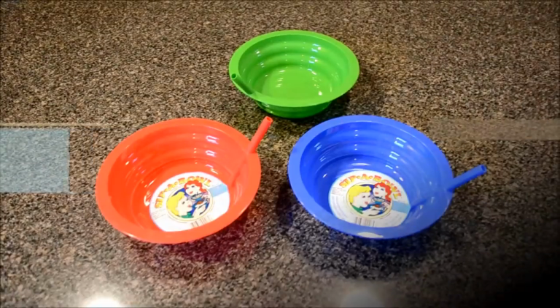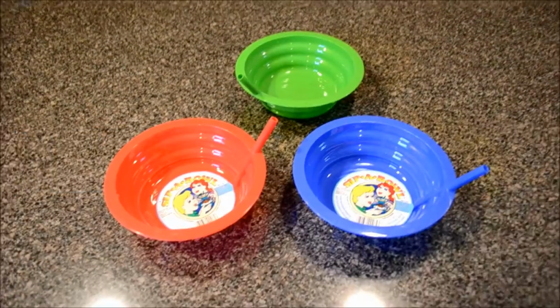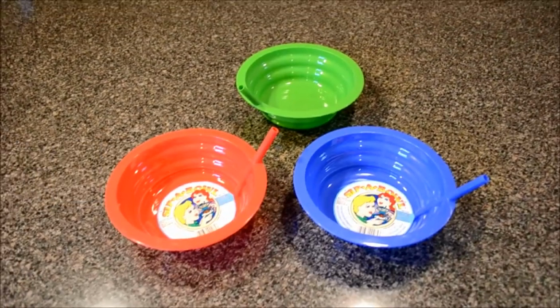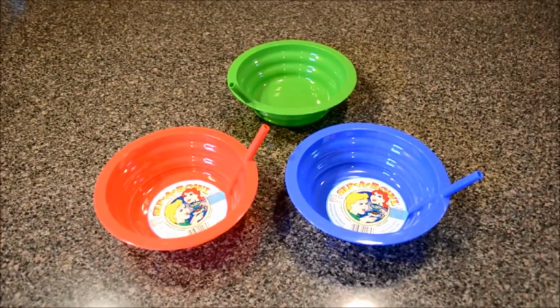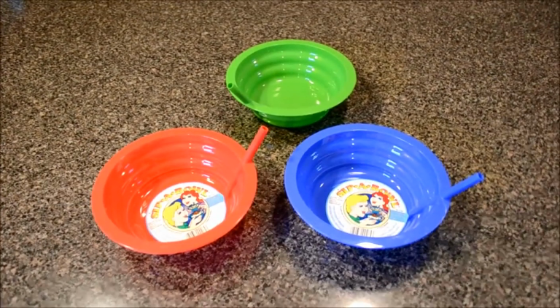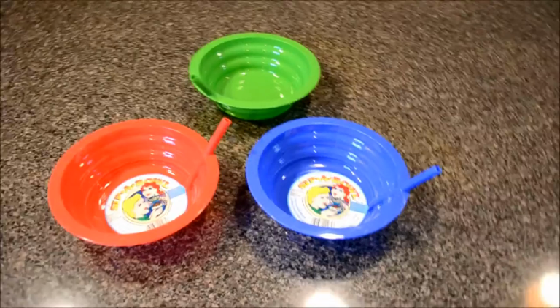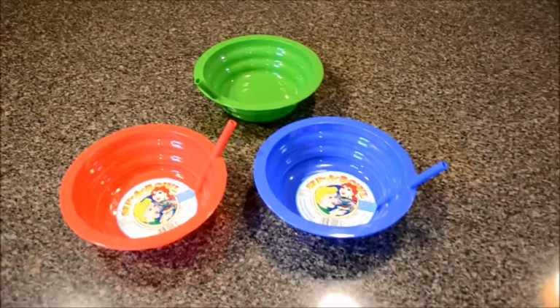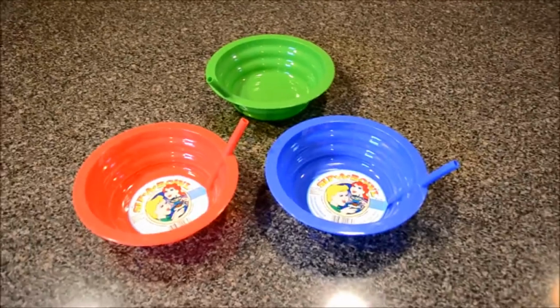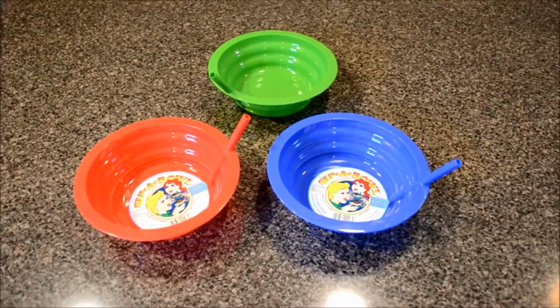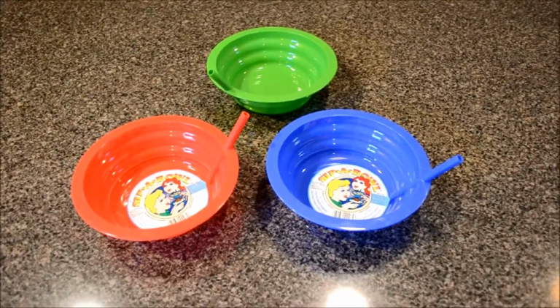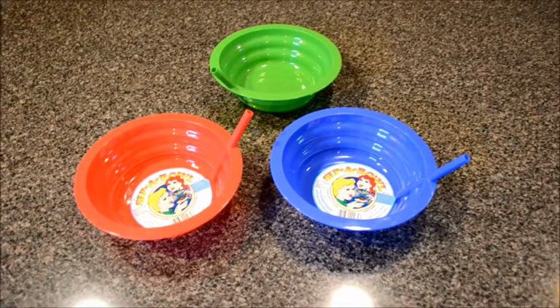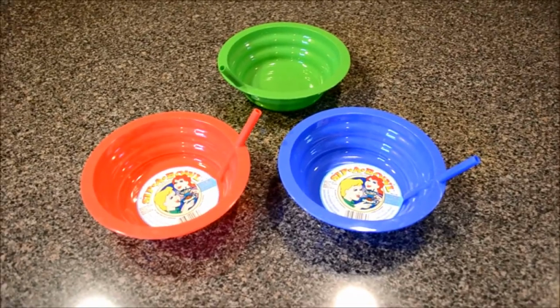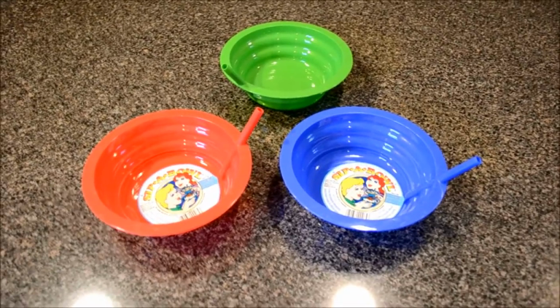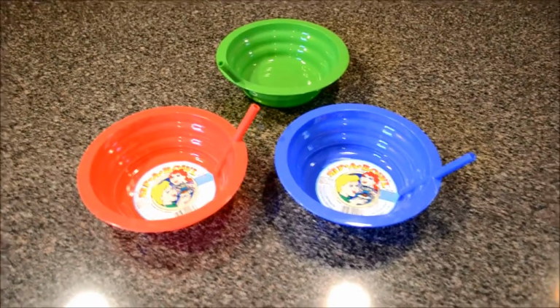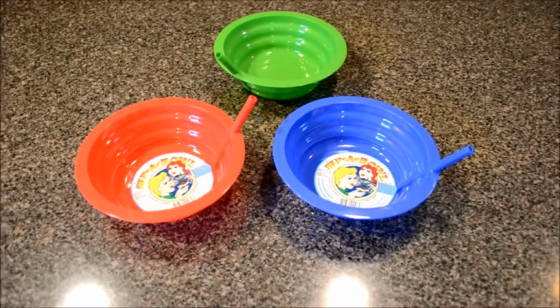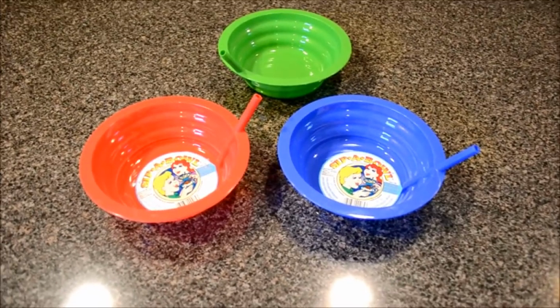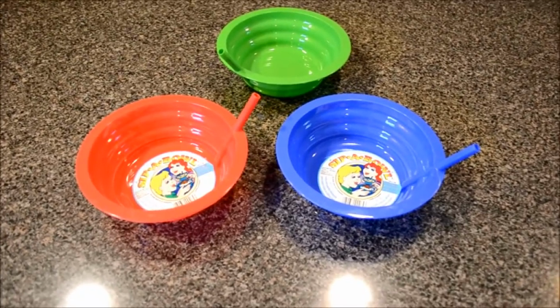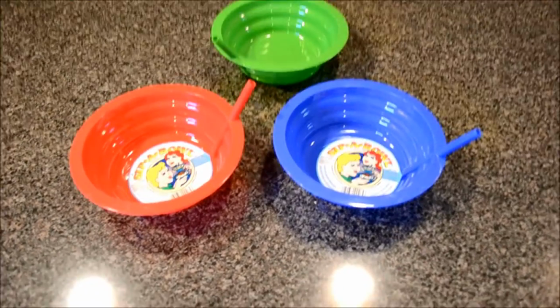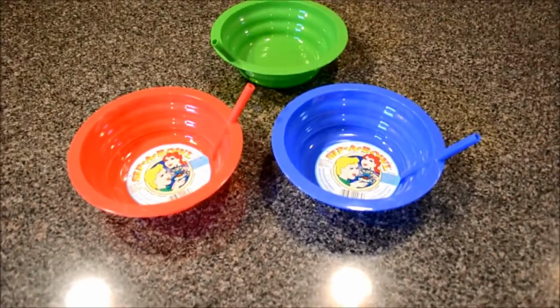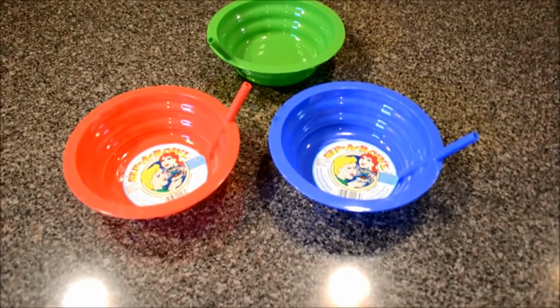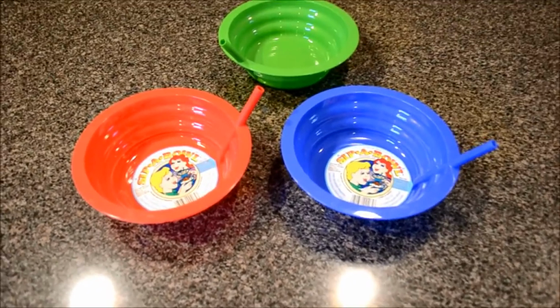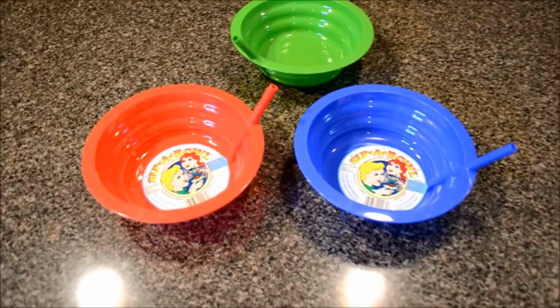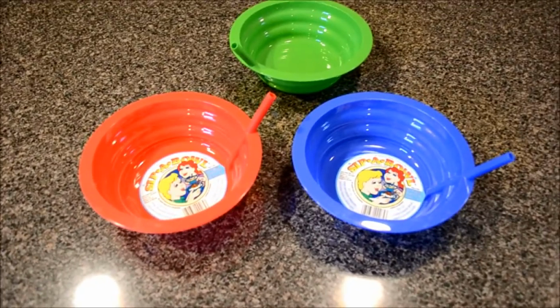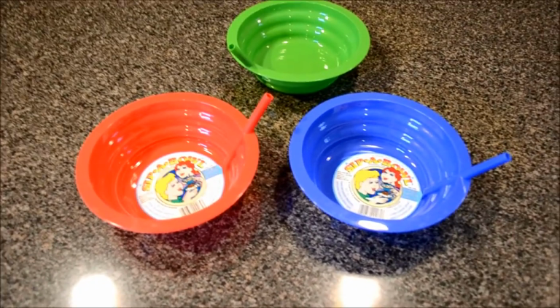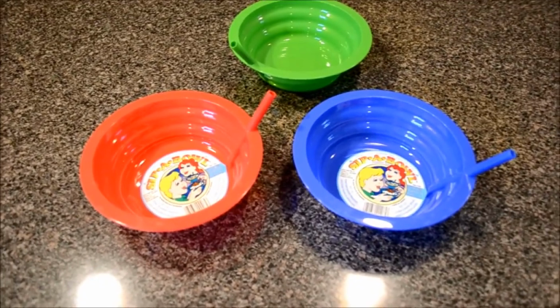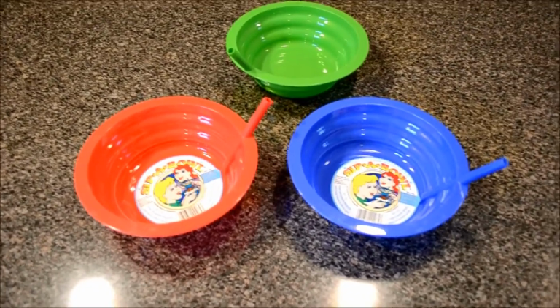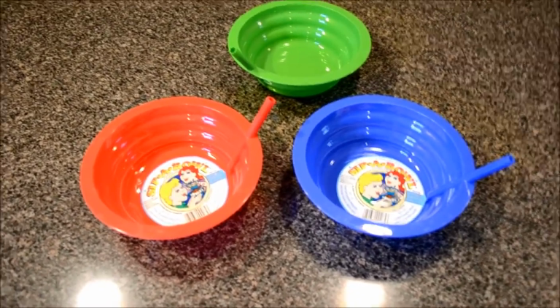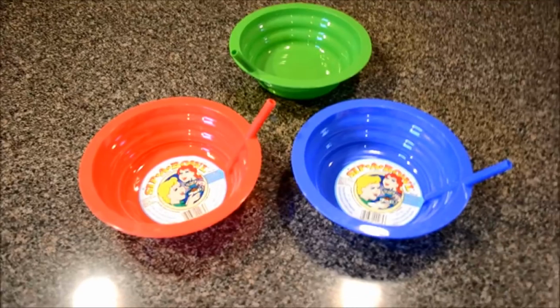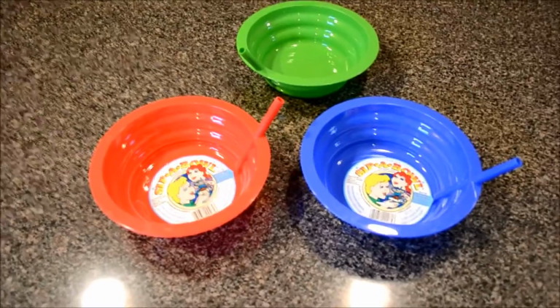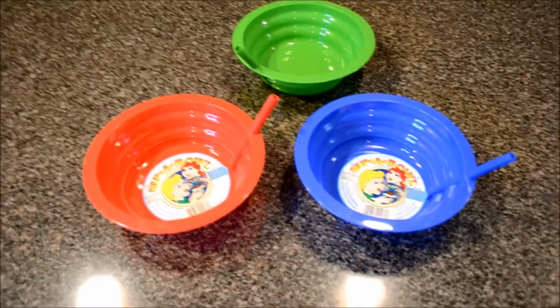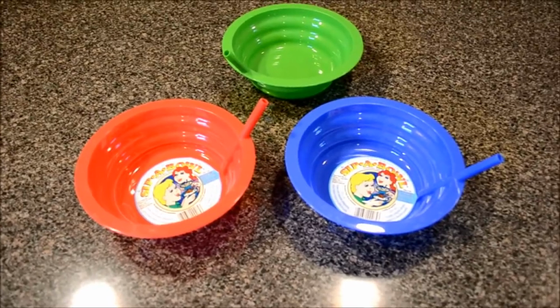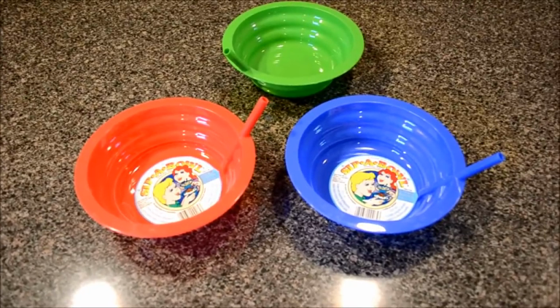All right, they got me again. You know those things hanging on the side of the grocery store aisle that have nothing to do with whatever you're shopping for? Well, I buy those.